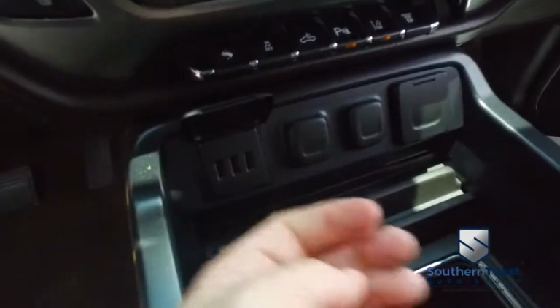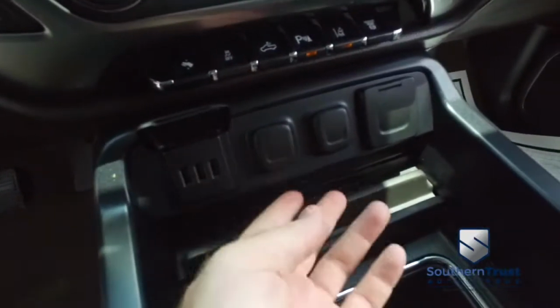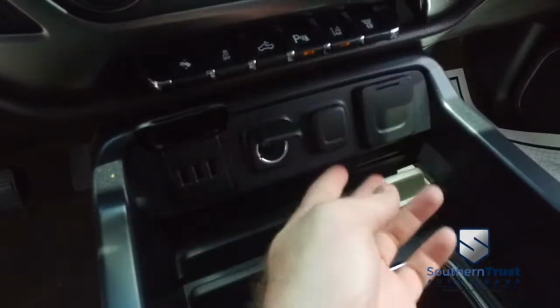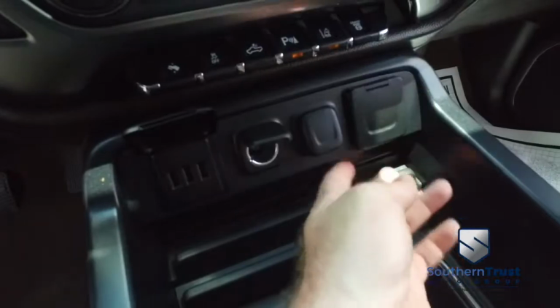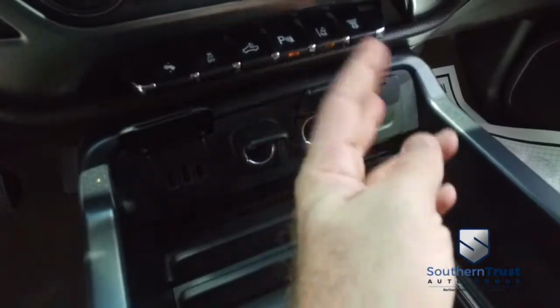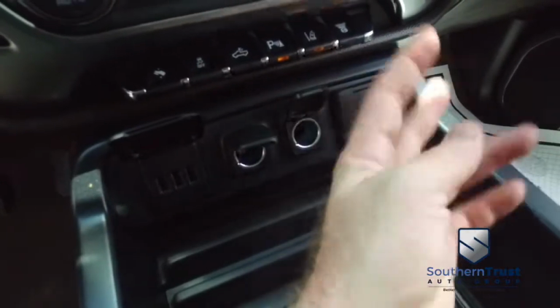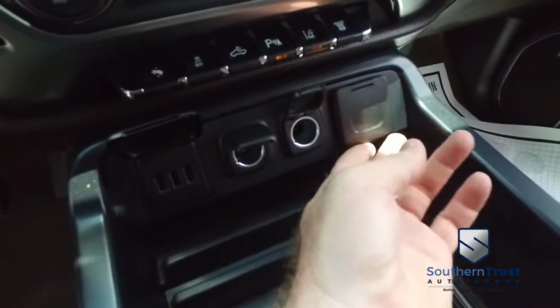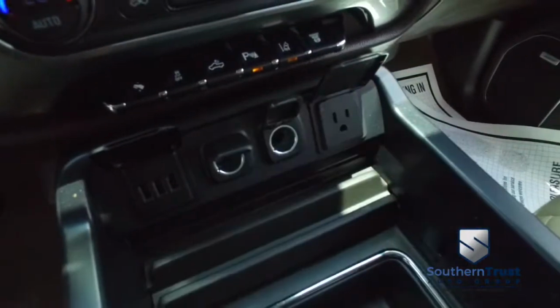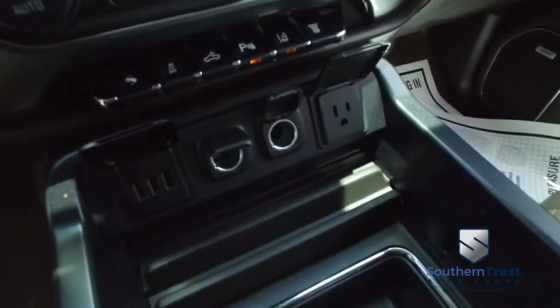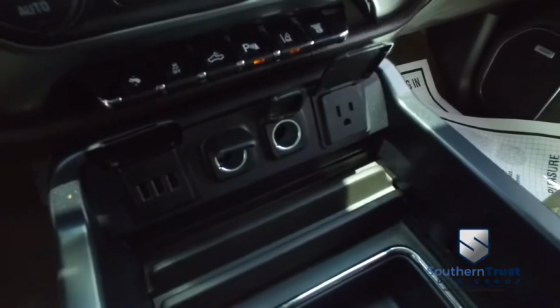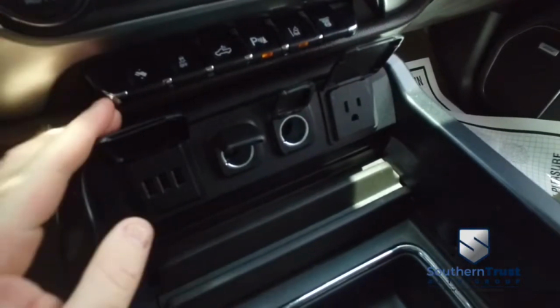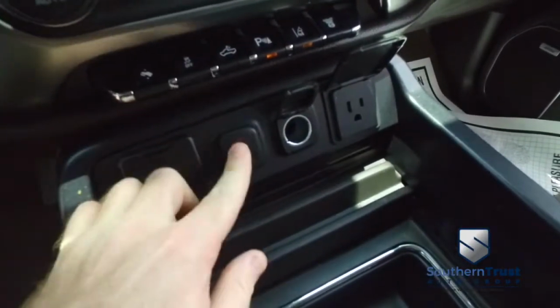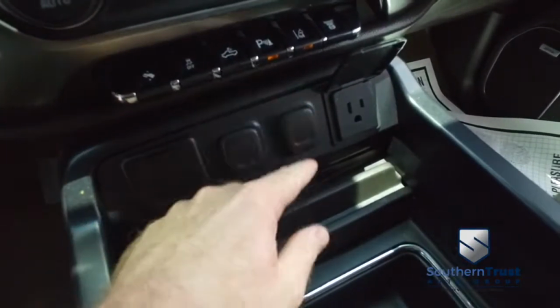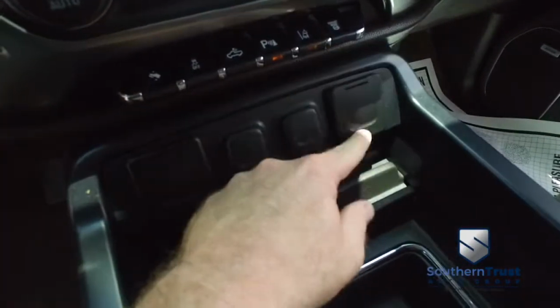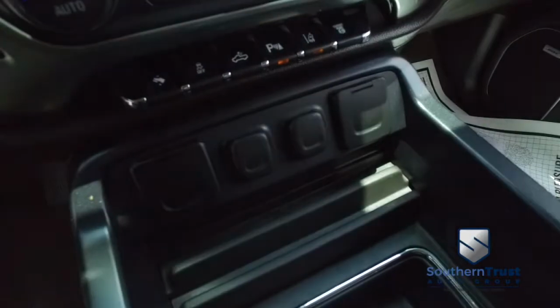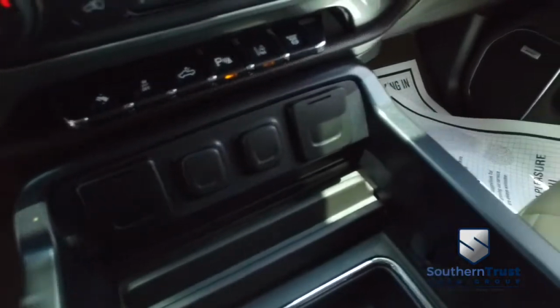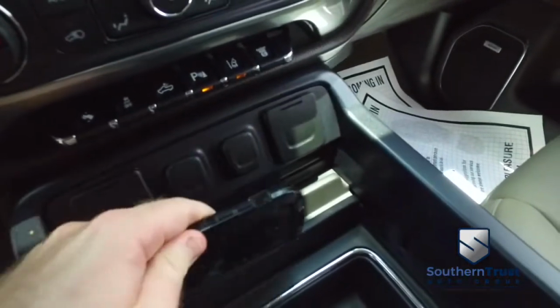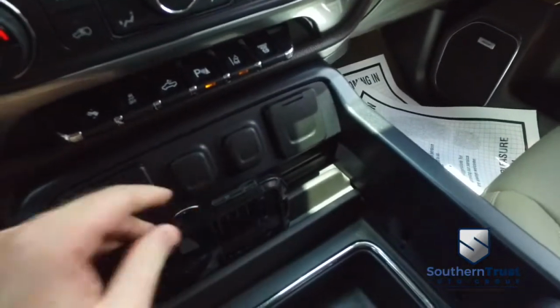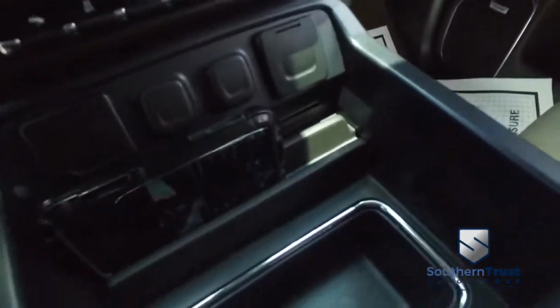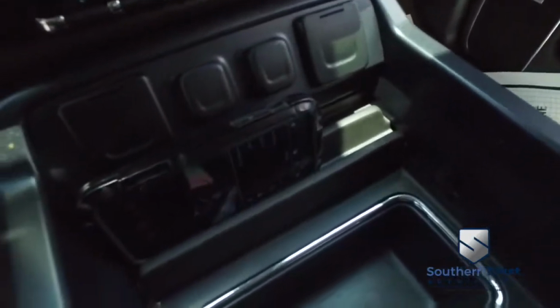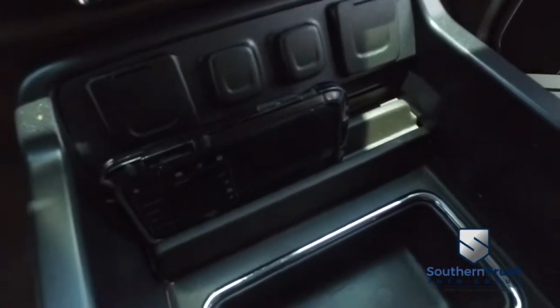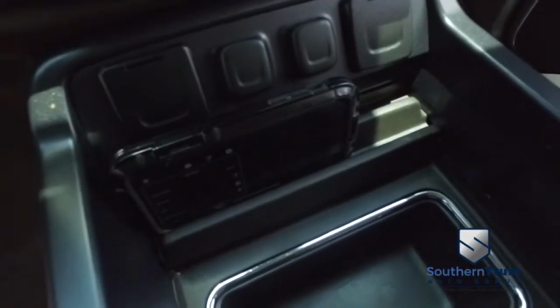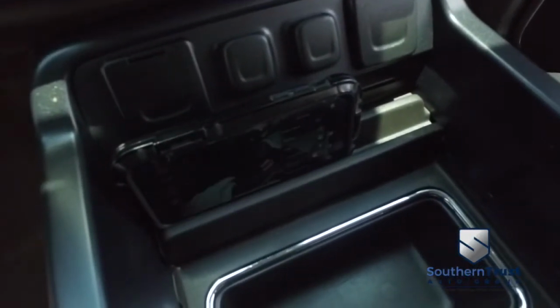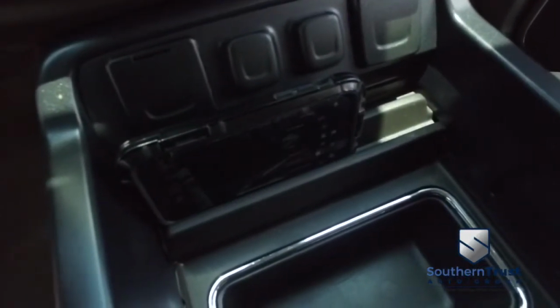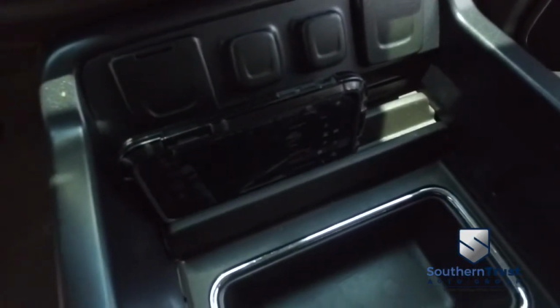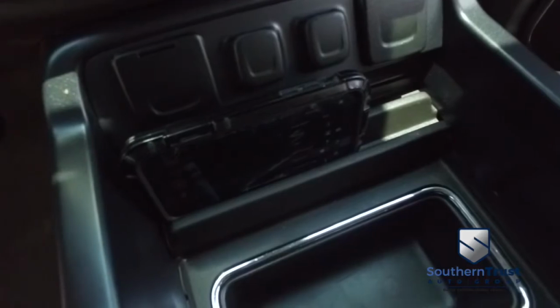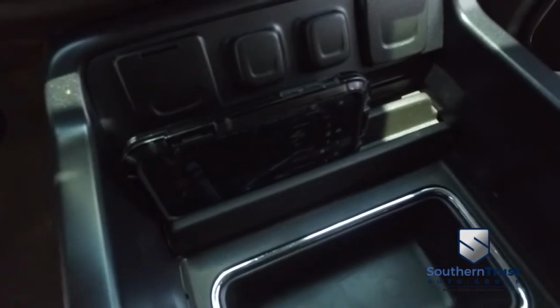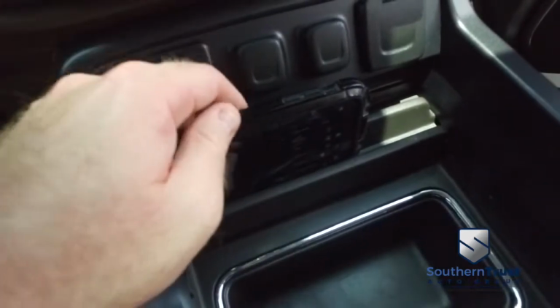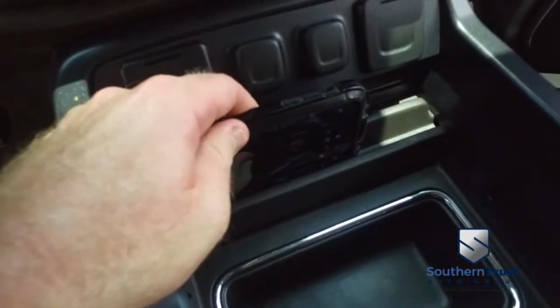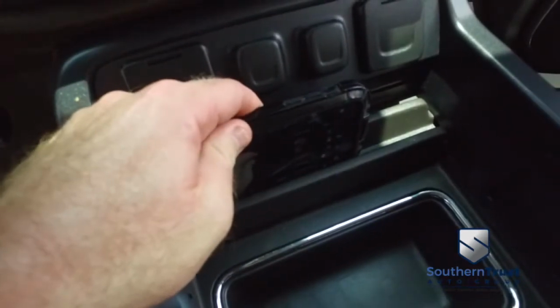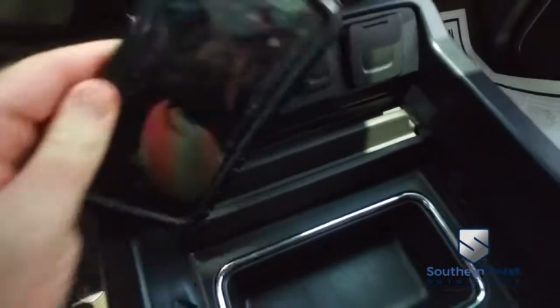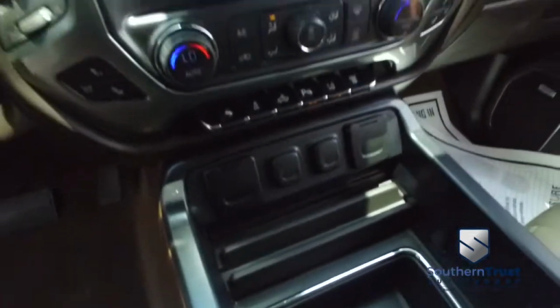Guys, you got these ports — USB, auxiliary, 12-volt, AC — all your business and entertainment needs are unlocked. You got a place to put your phone so that when you're off-road, out on the trail, out in the field, it's not going to fall between your seats — nice and secure.